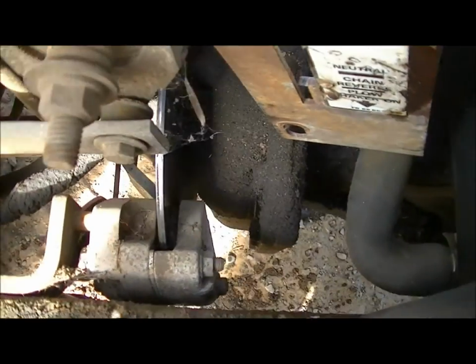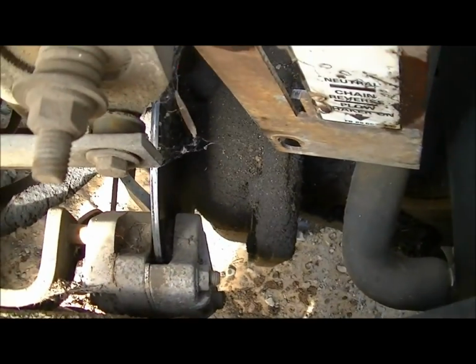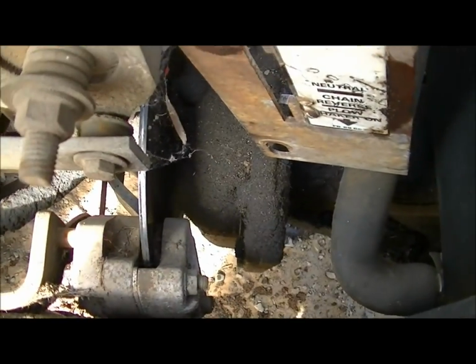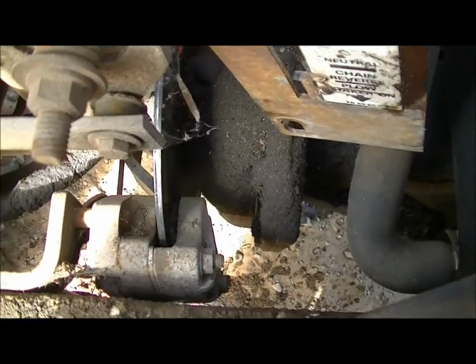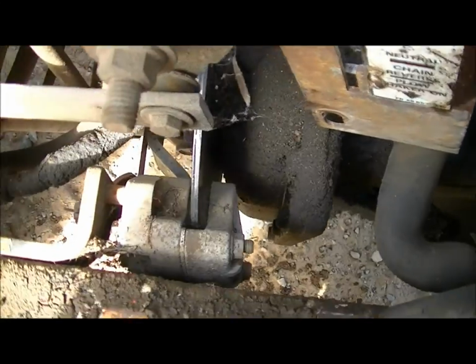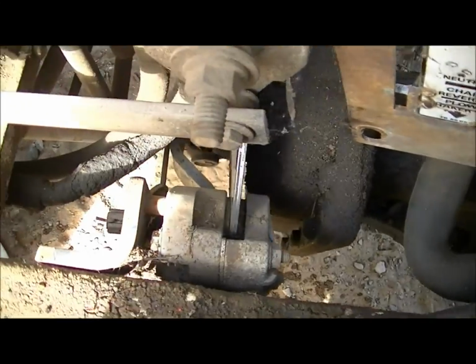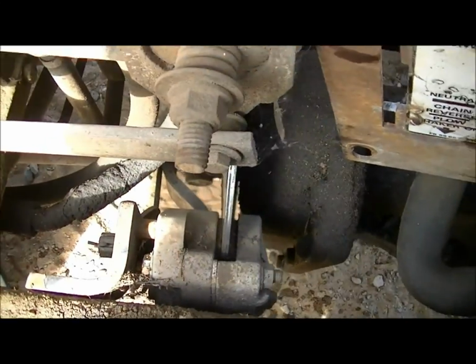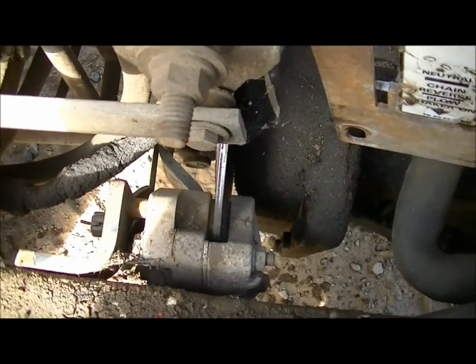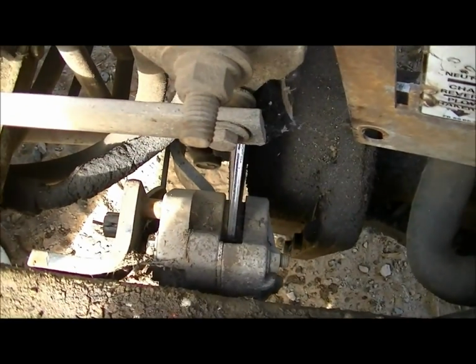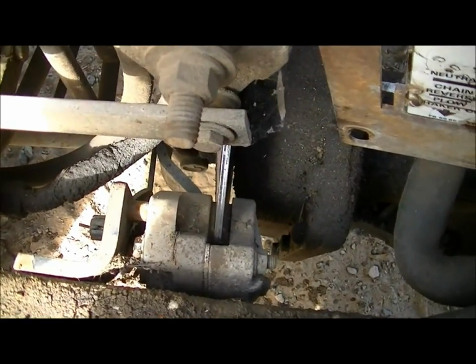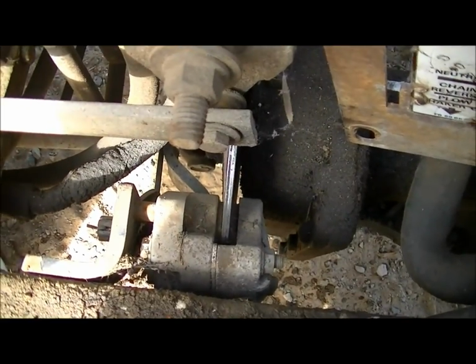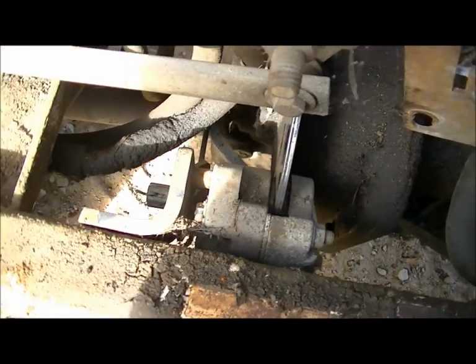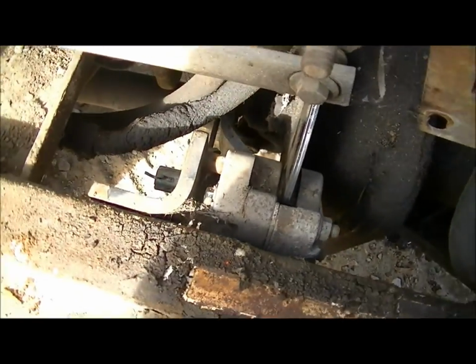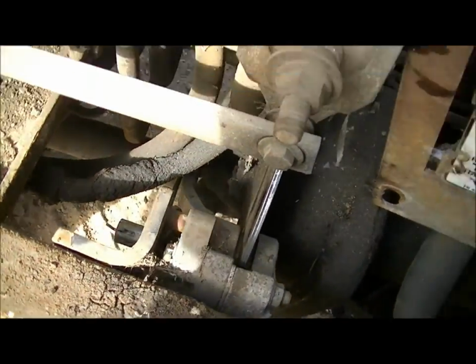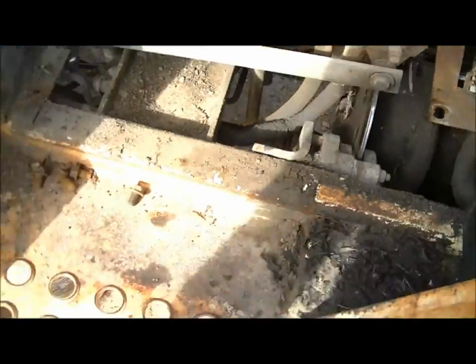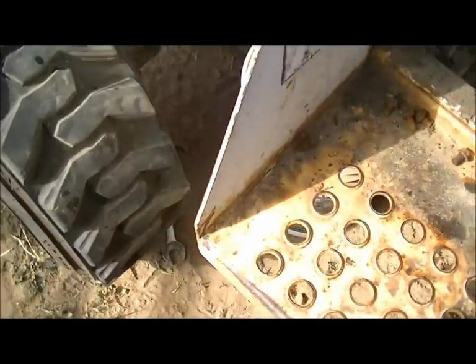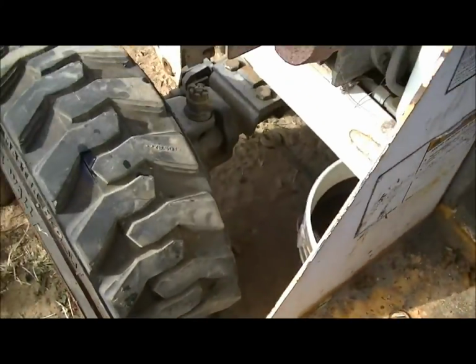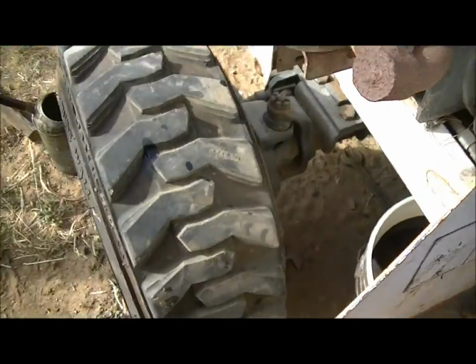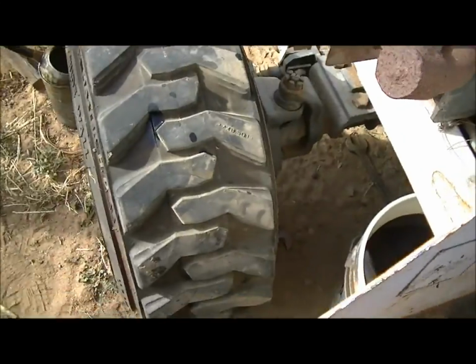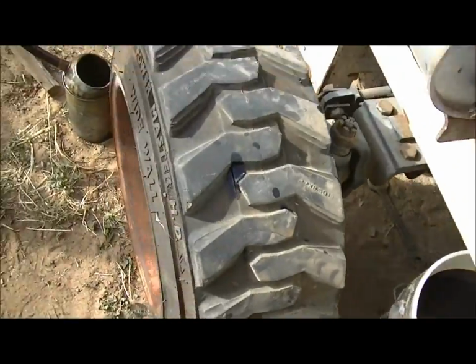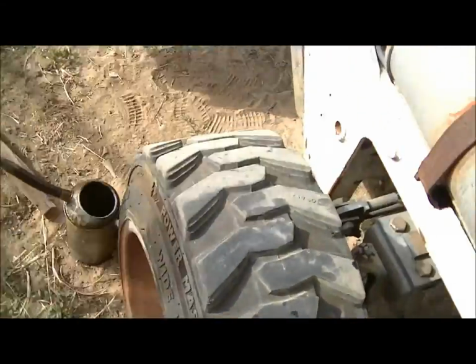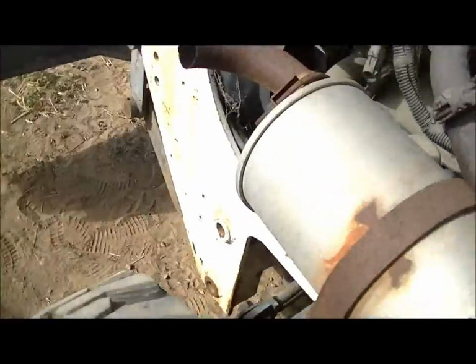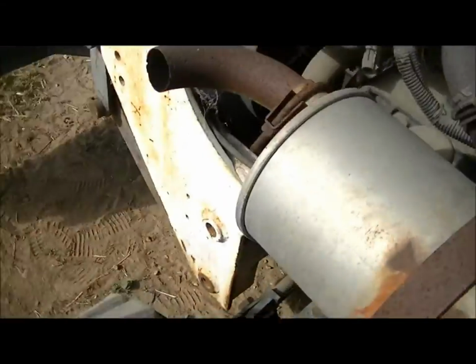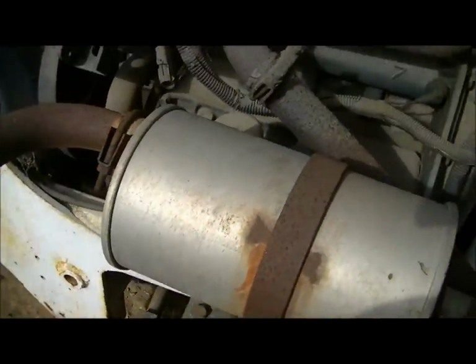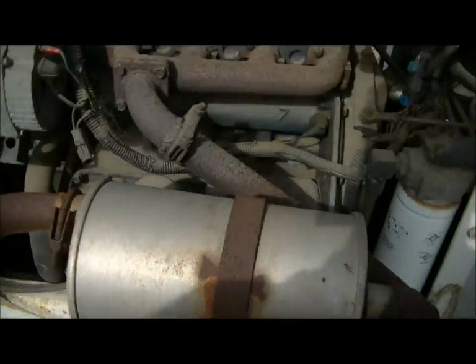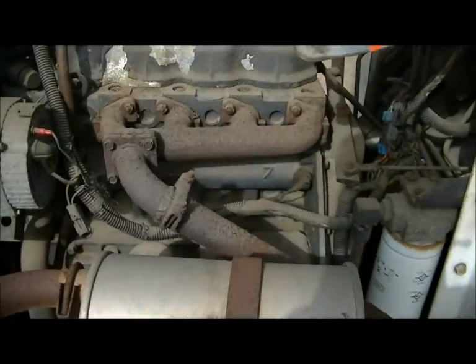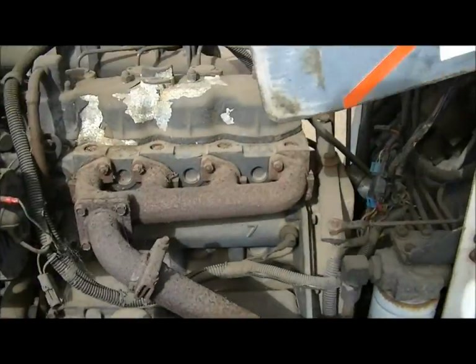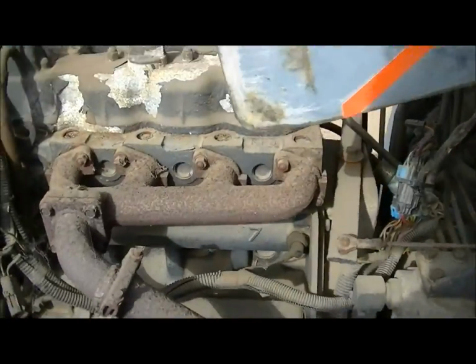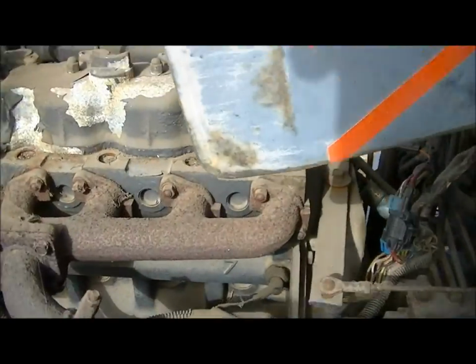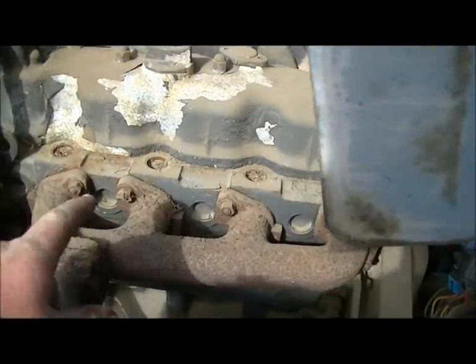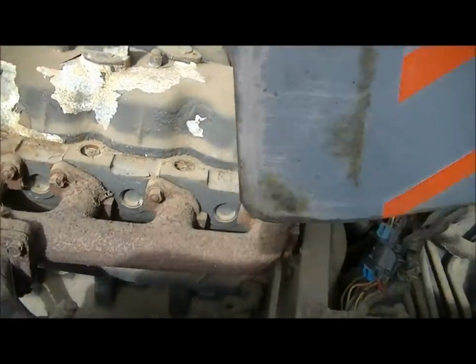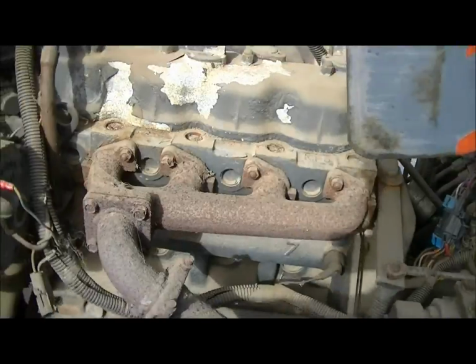The disc brake looks like it might be tweaked a bit. It's full-time 4-wheel drive, very slow. Little 4-cylinder Kubota engine.